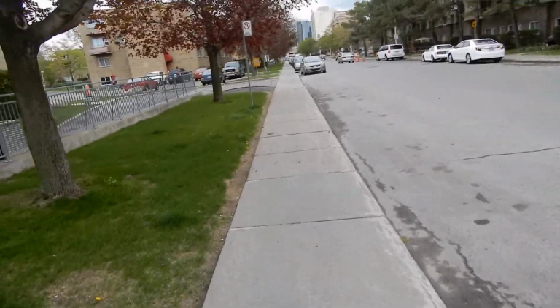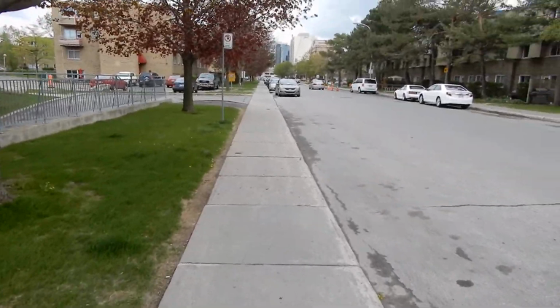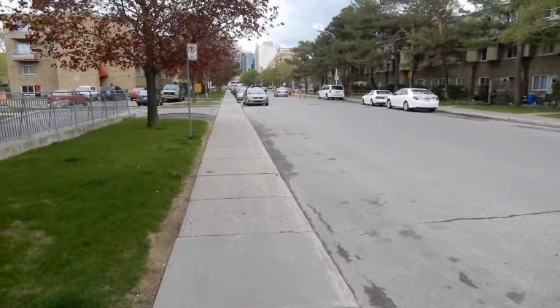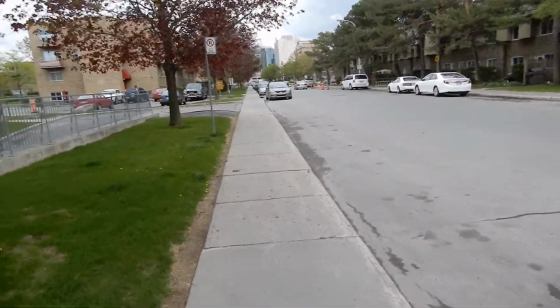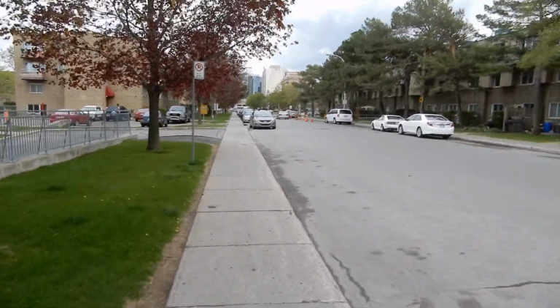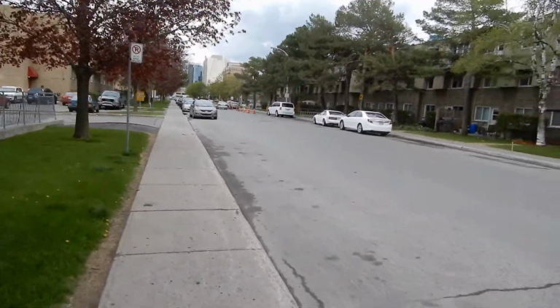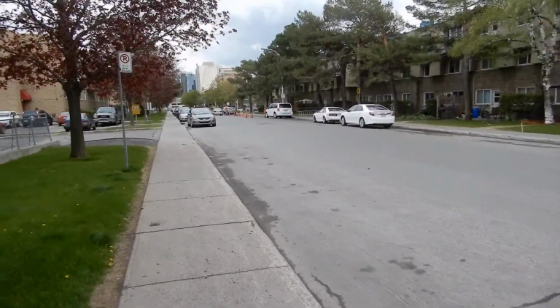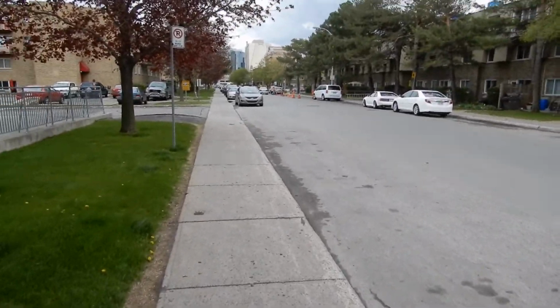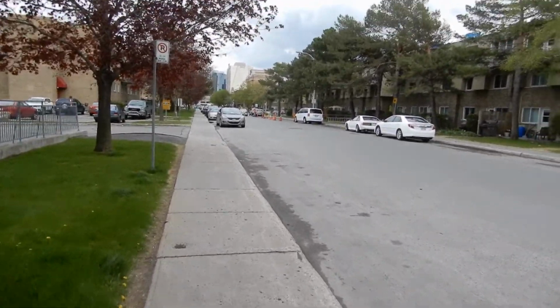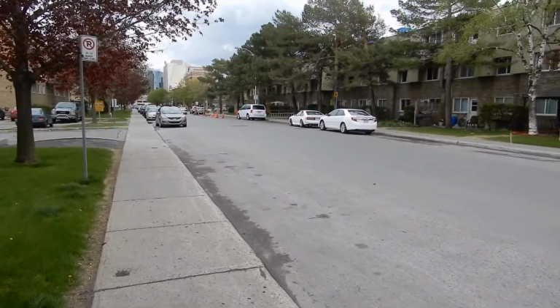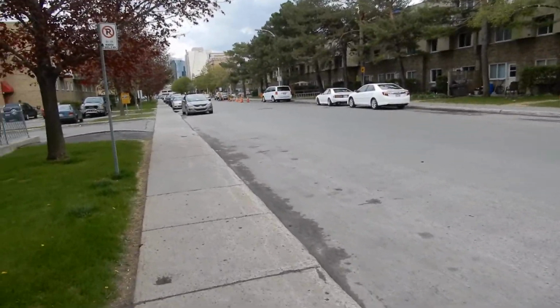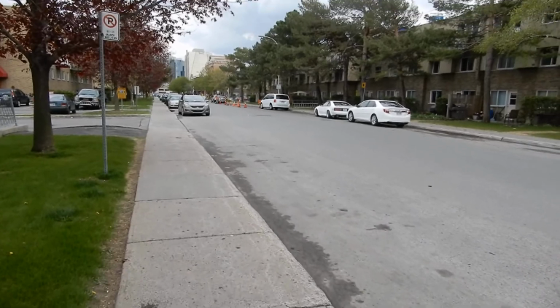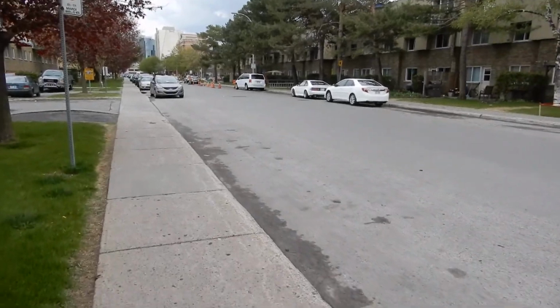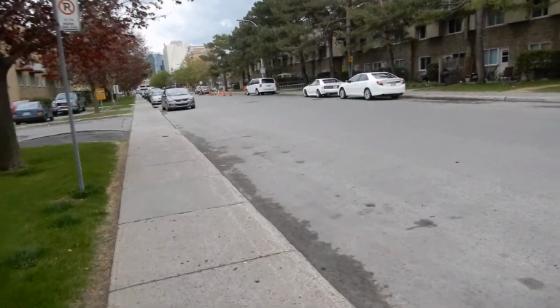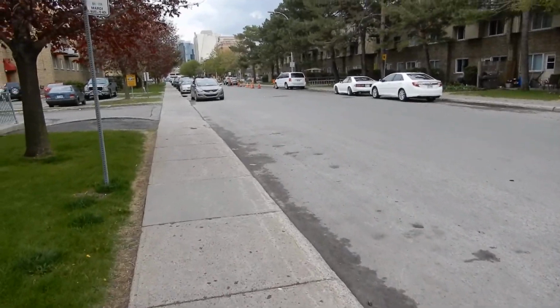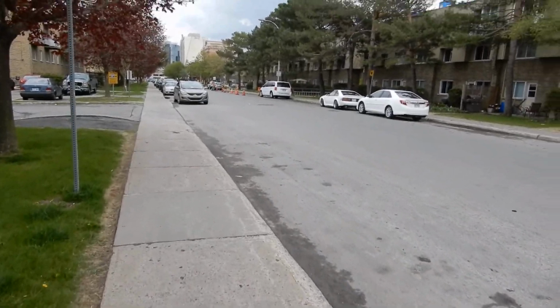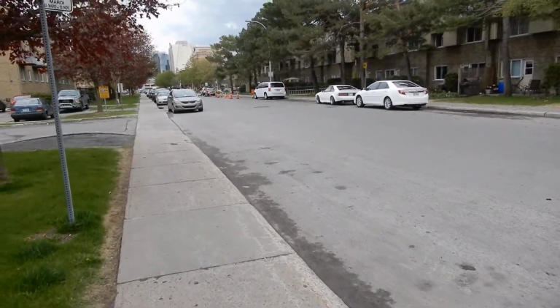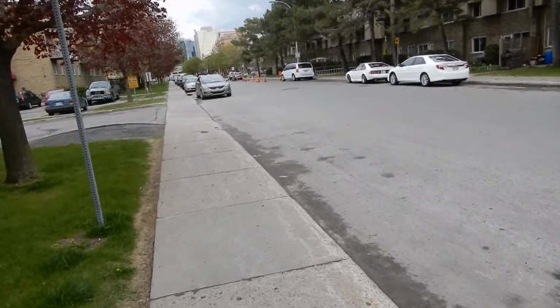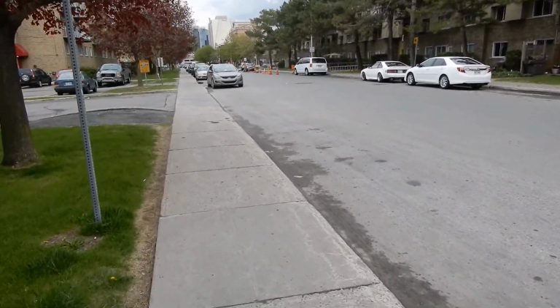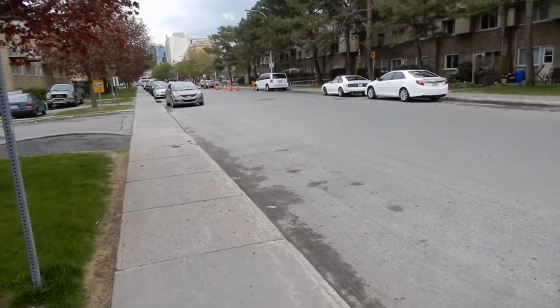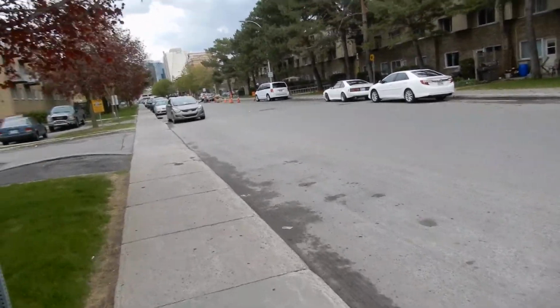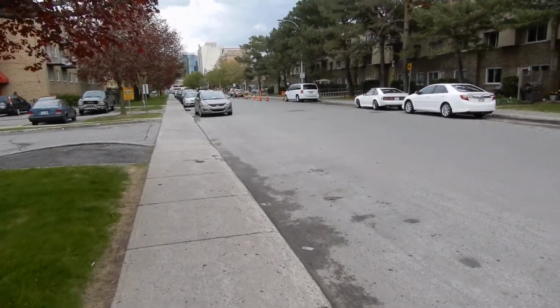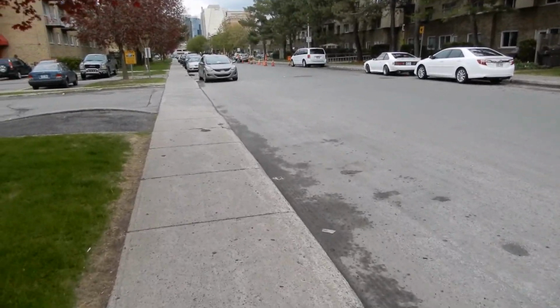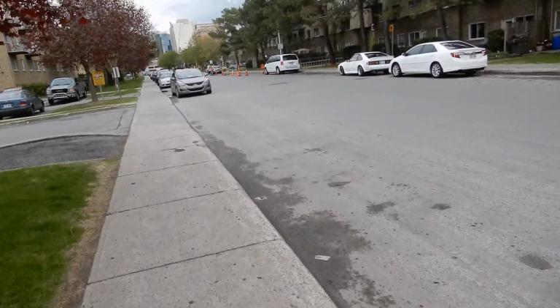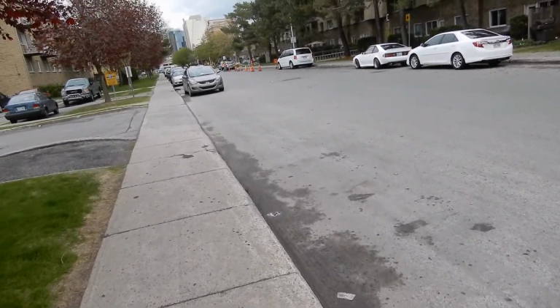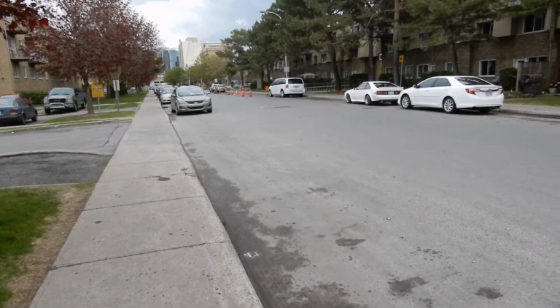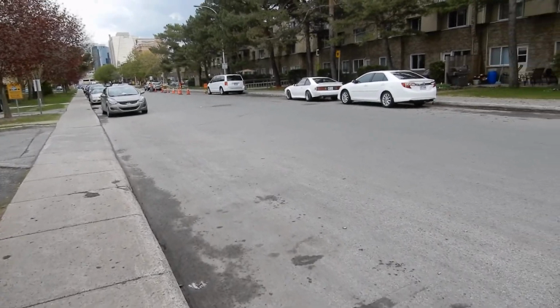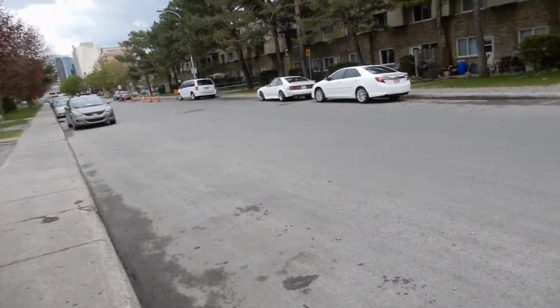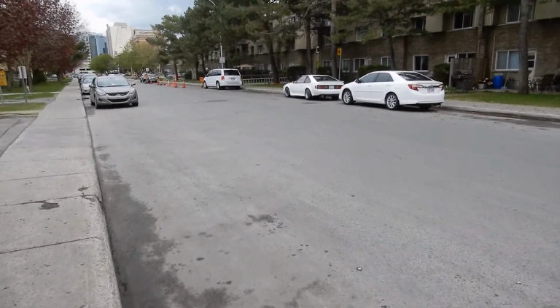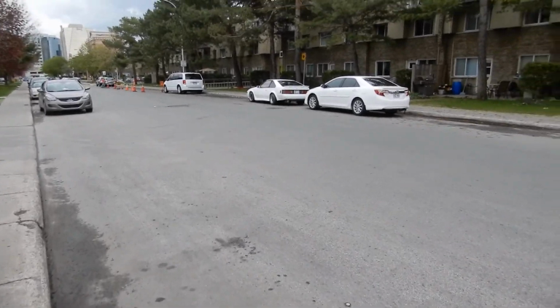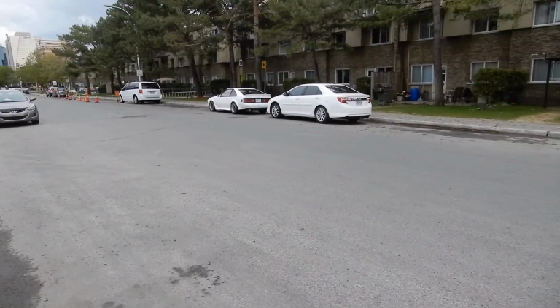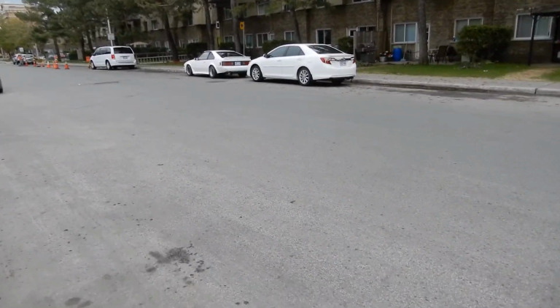I'm guessing it's a Supra because it's got a spoiler on the back, it's got the skirt kit around it. And even that skirt kit is aftermarket. If you don't know what aftermarket is, I don't know if you're really a car guy or a girl.